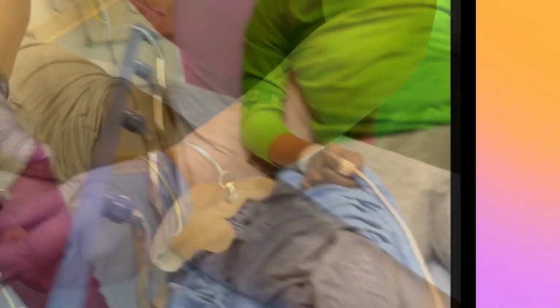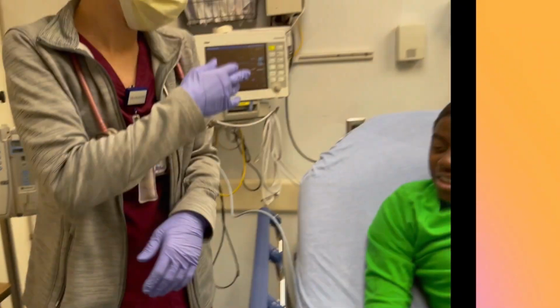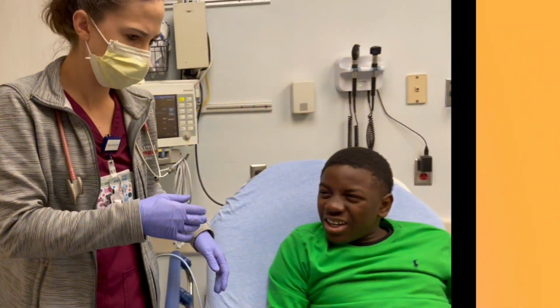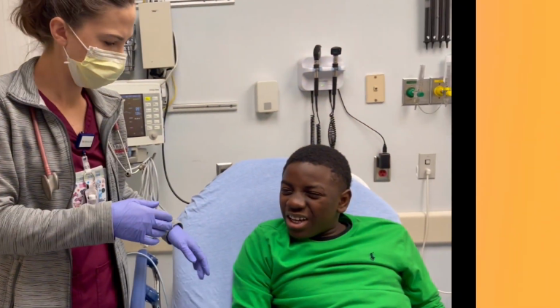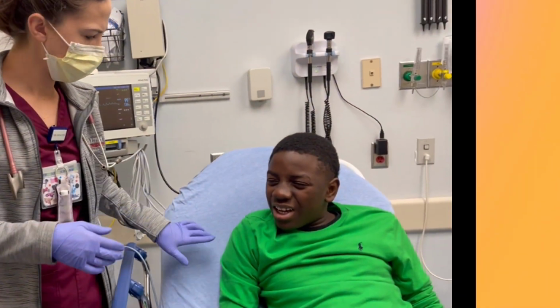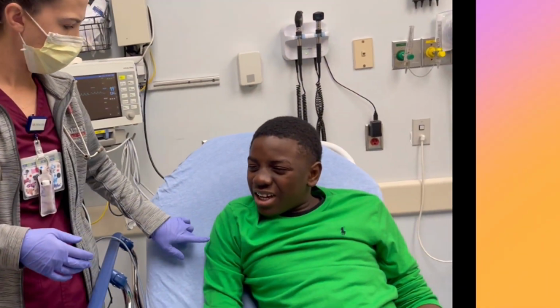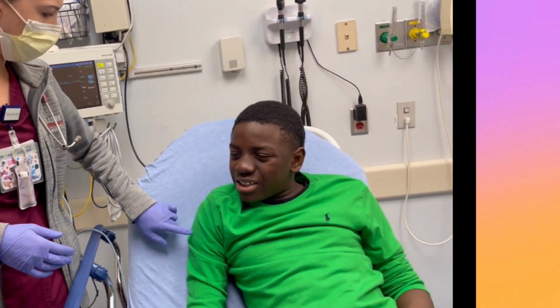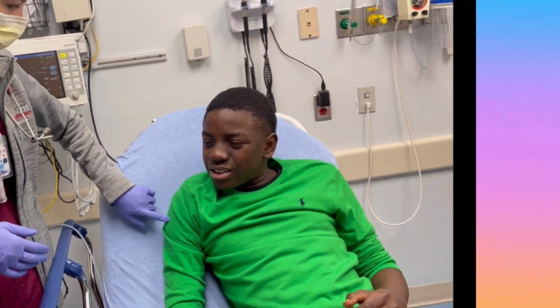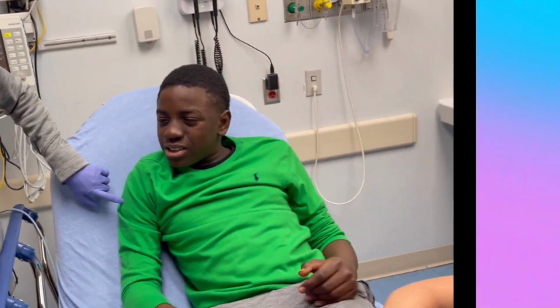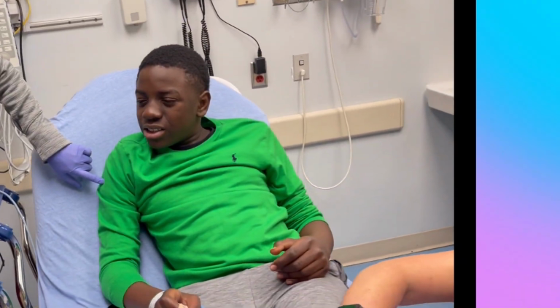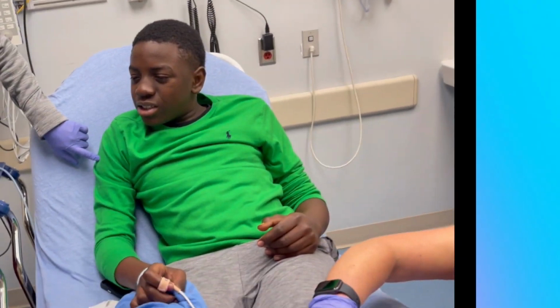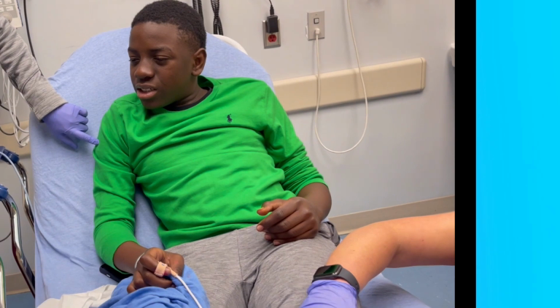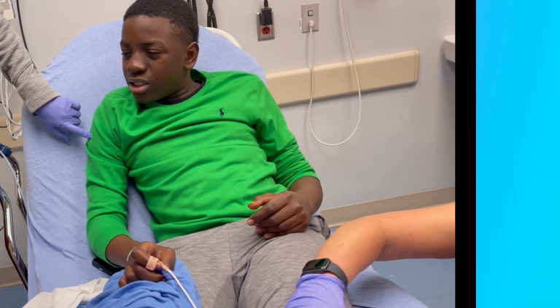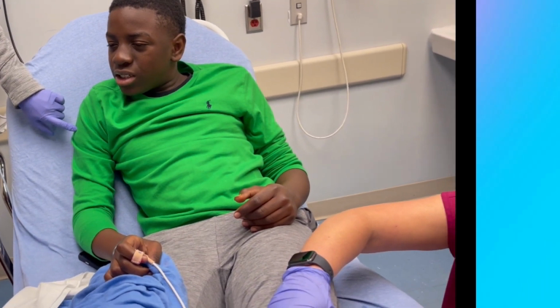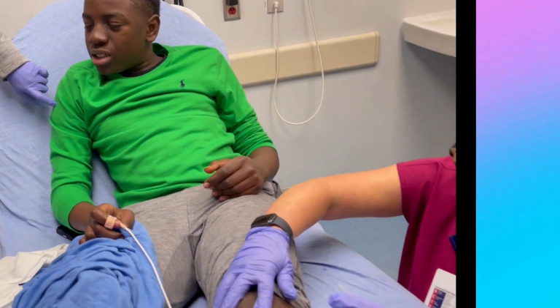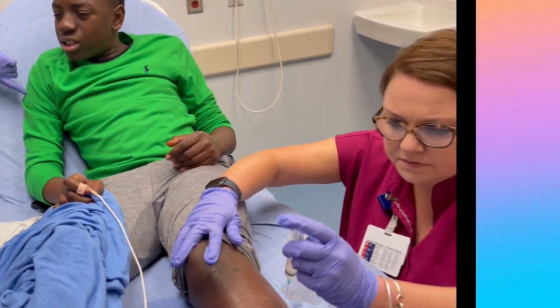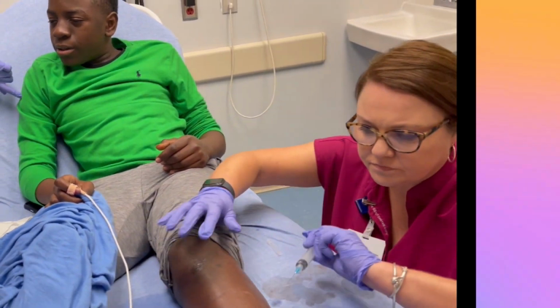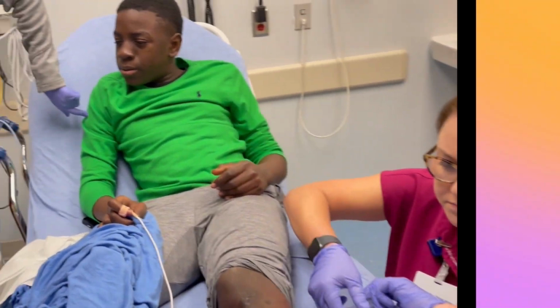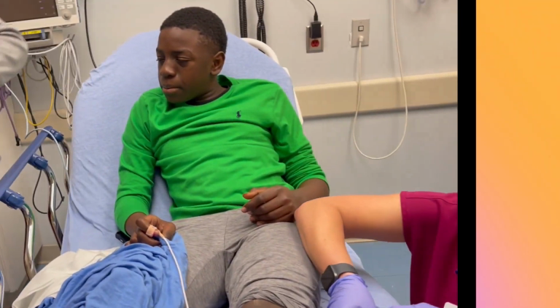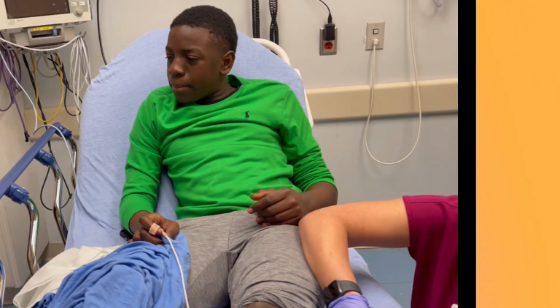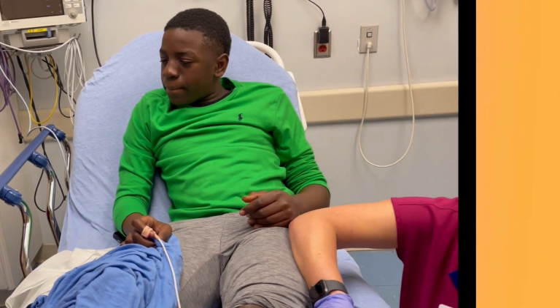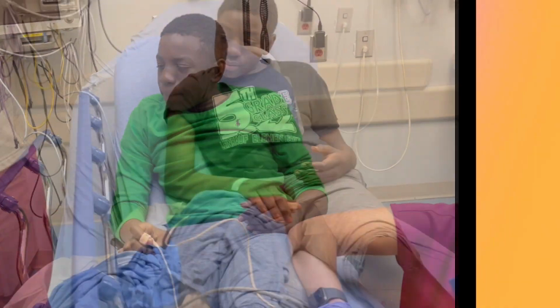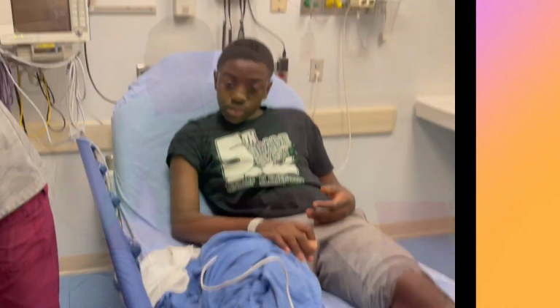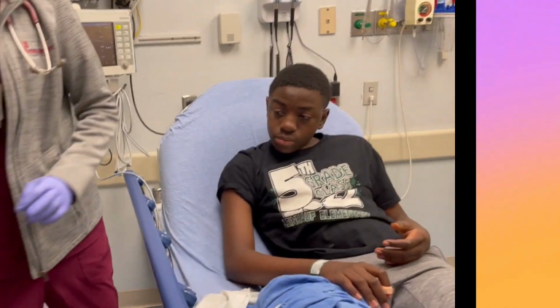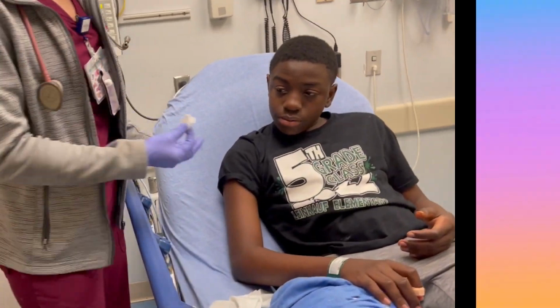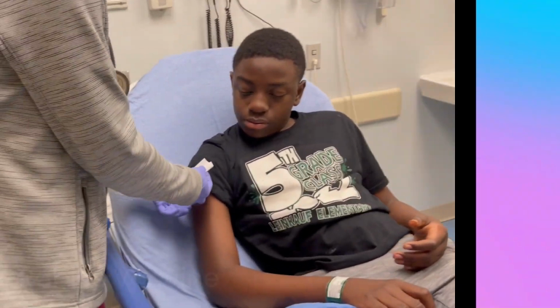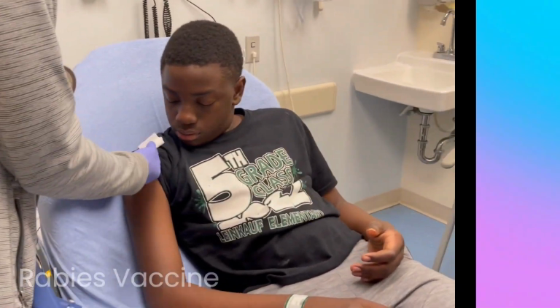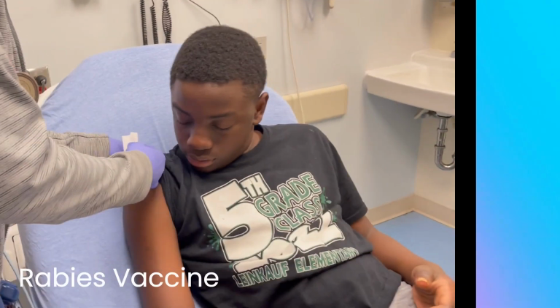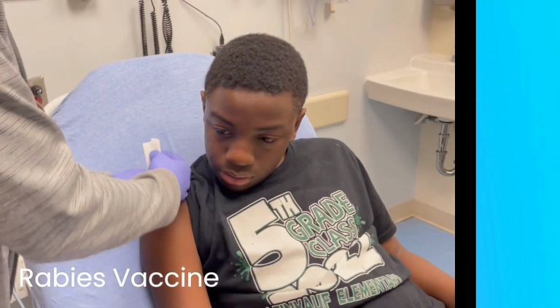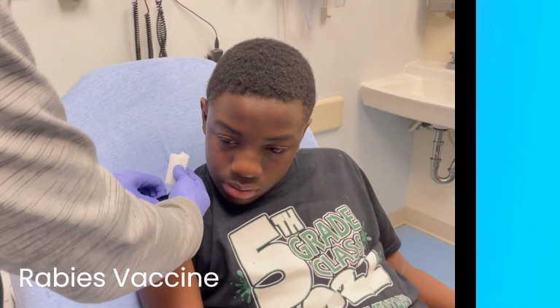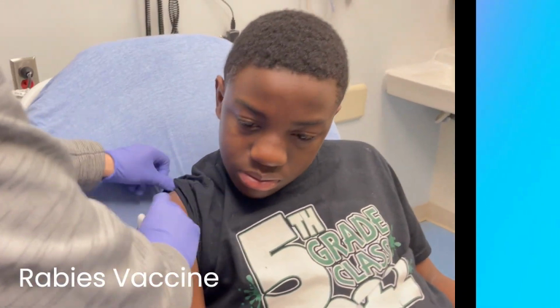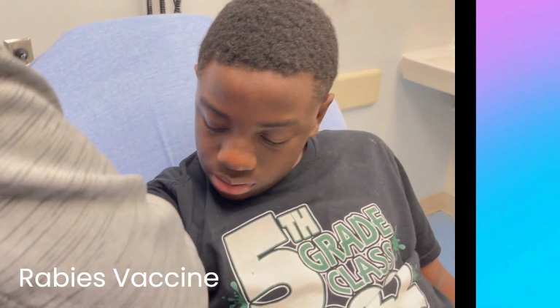In his arm. He's not going to have to get any of this intramuscularly; I need to get it all in. So we're going to do one vaccine in your arm up here, okay? We have to come back in a couple of days and get another one, but when you come back, it's just this part.